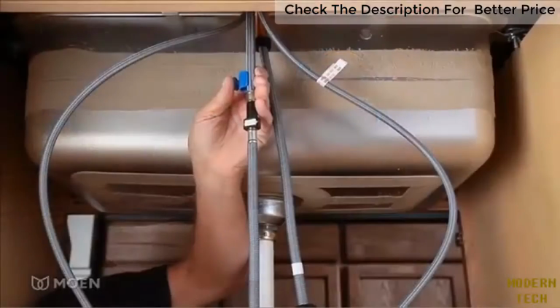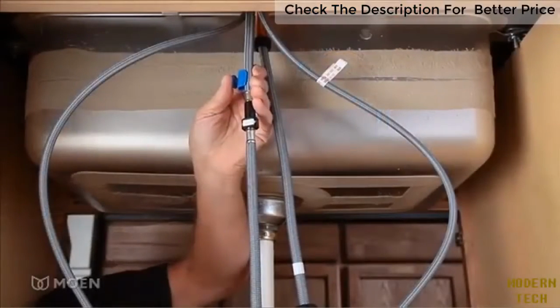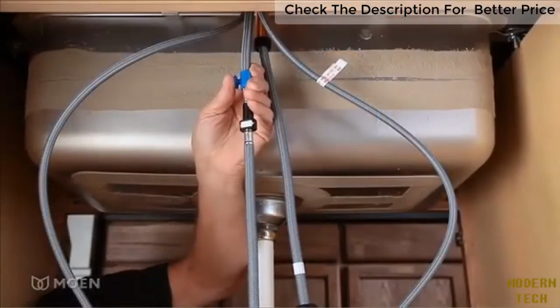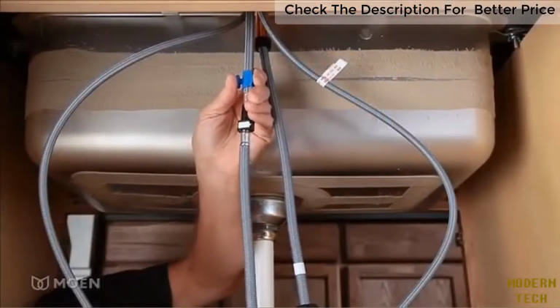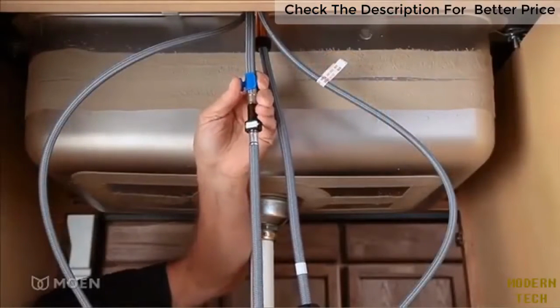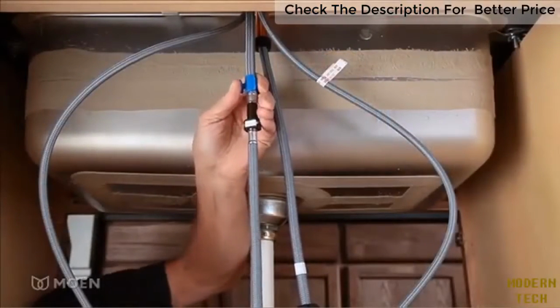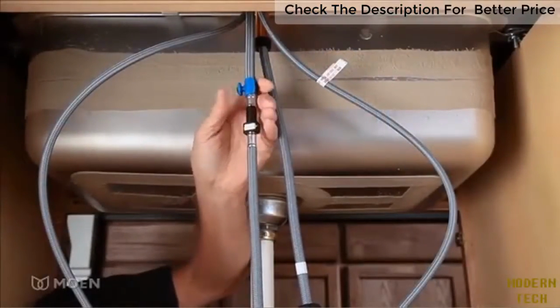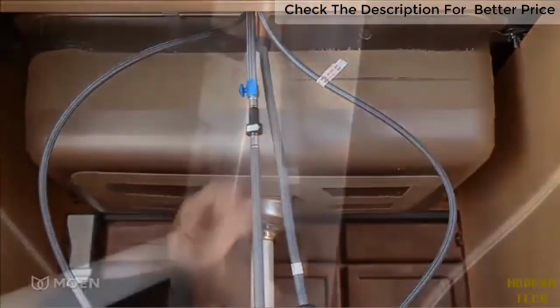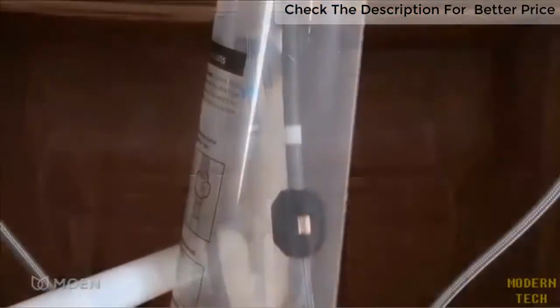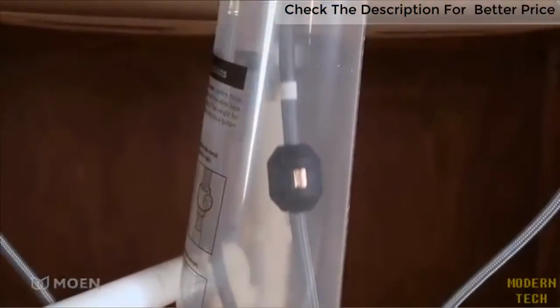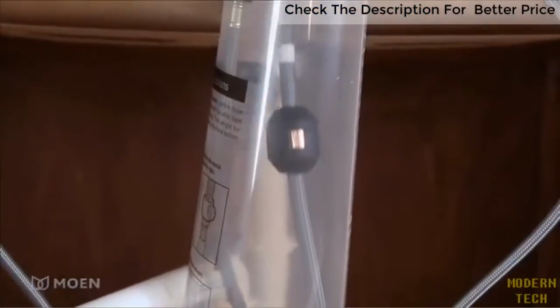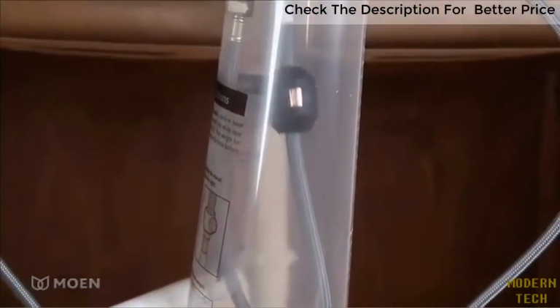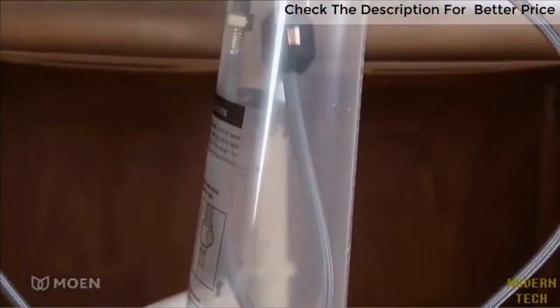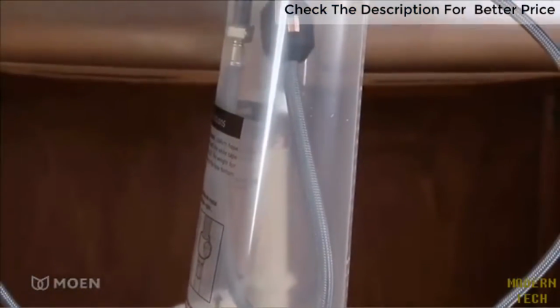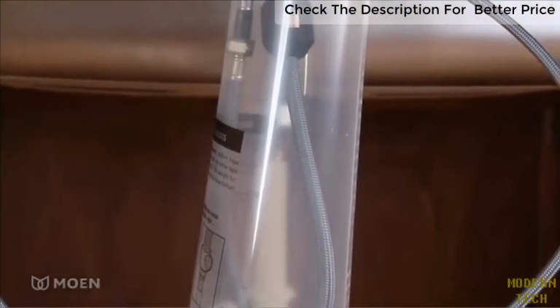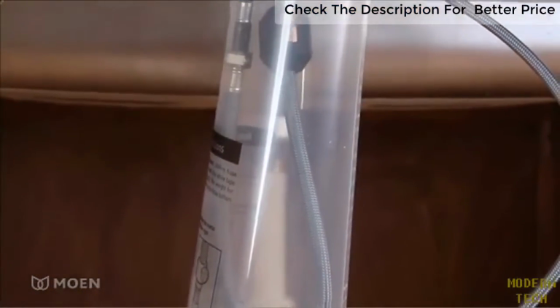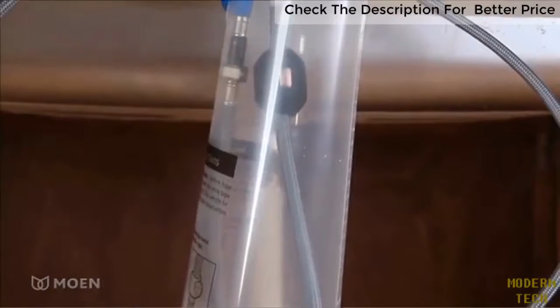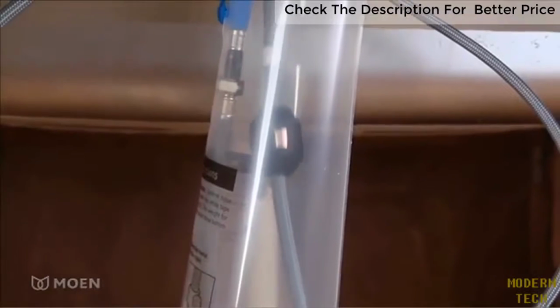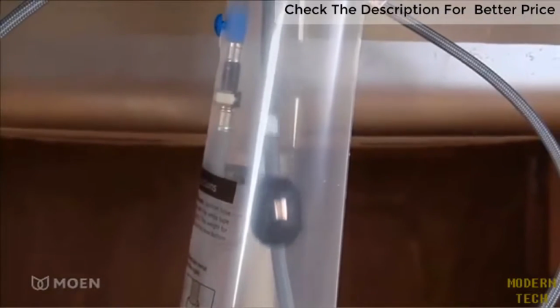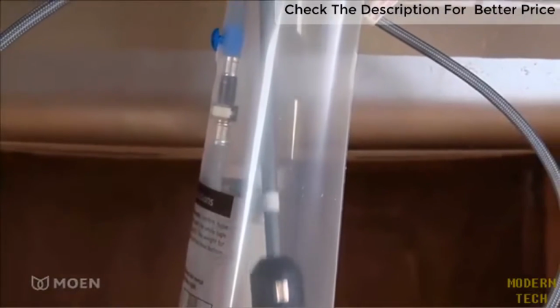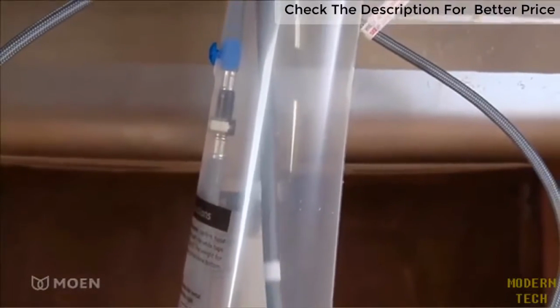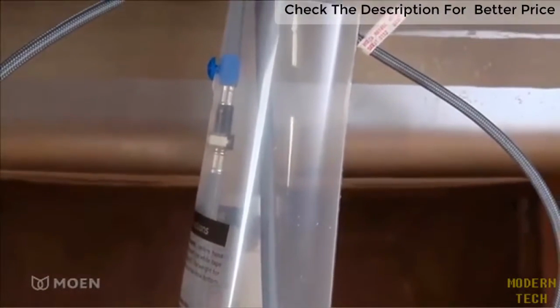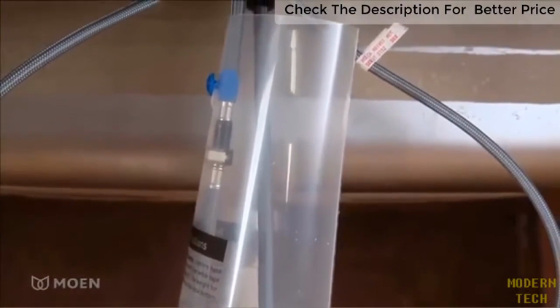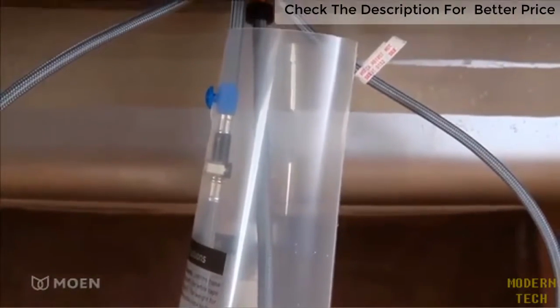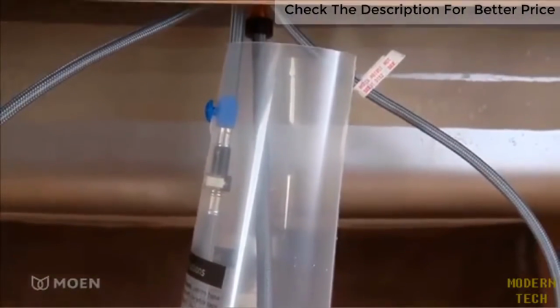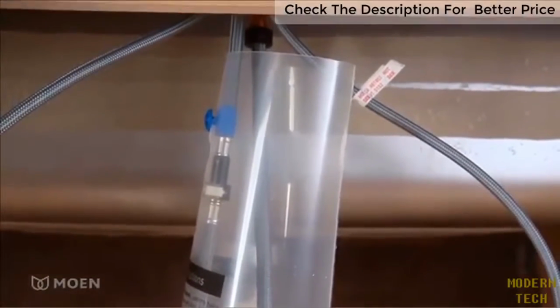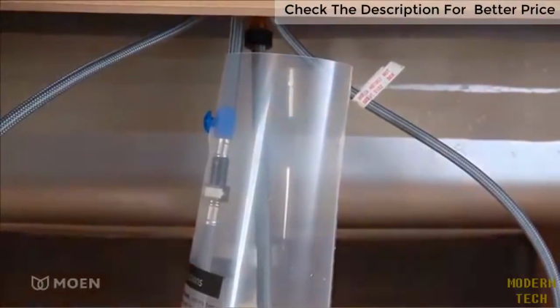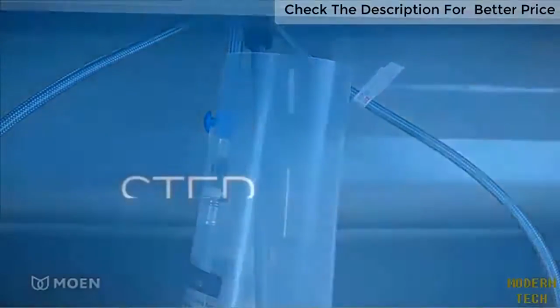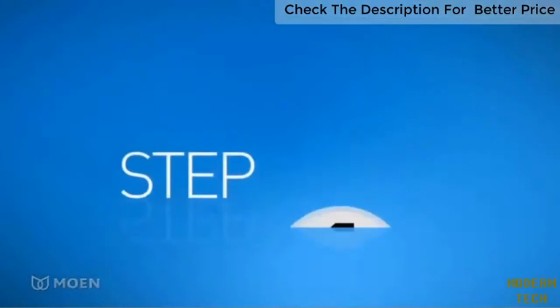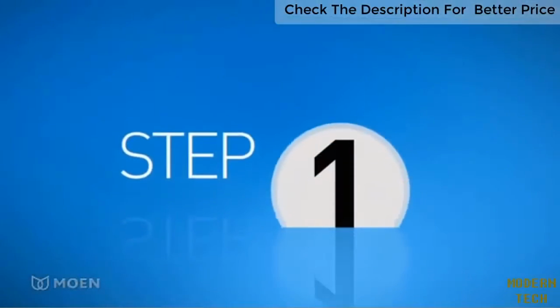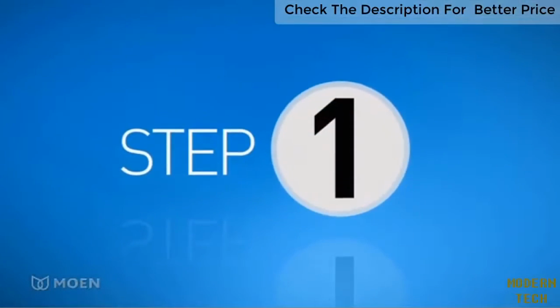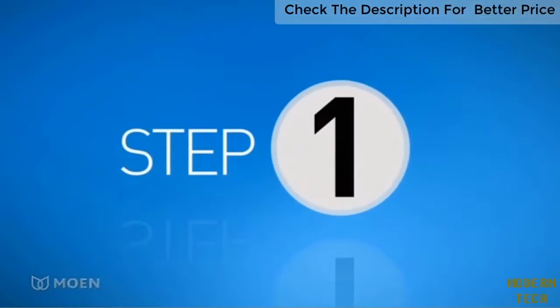In this video, we'll demonstrate how to install a hose corral on a Moen pull-down kitchen faucet. Follow the same steps for a pull-out faucet.